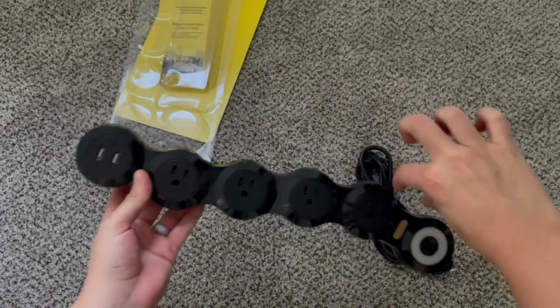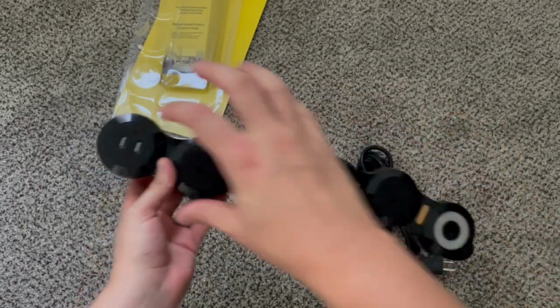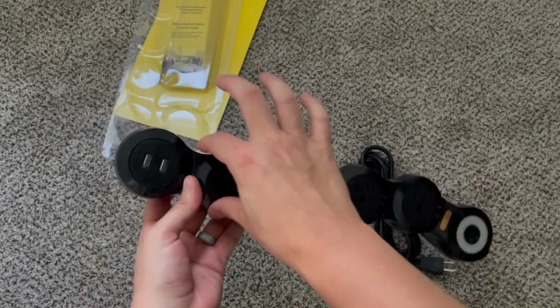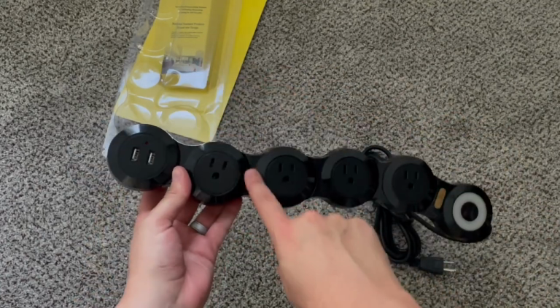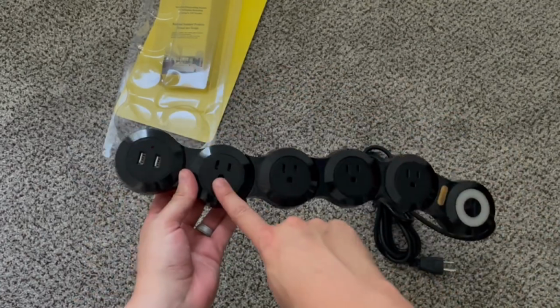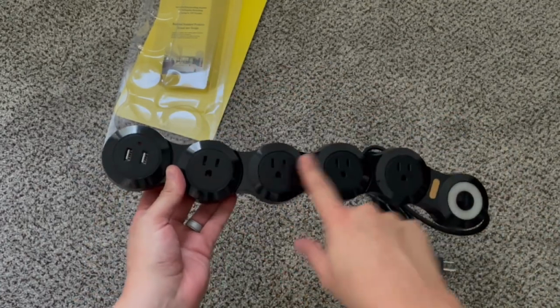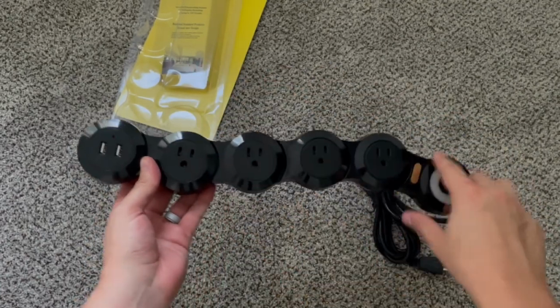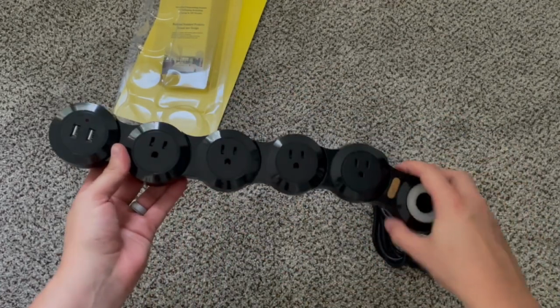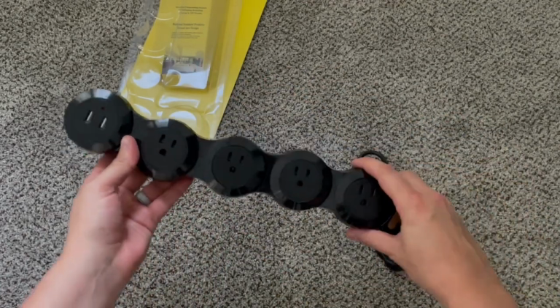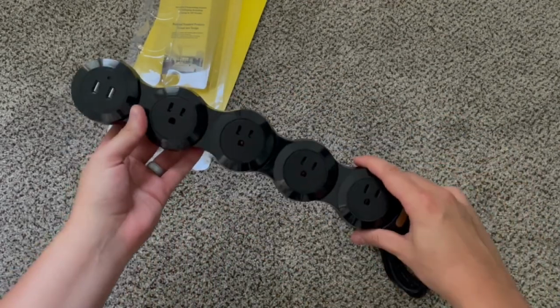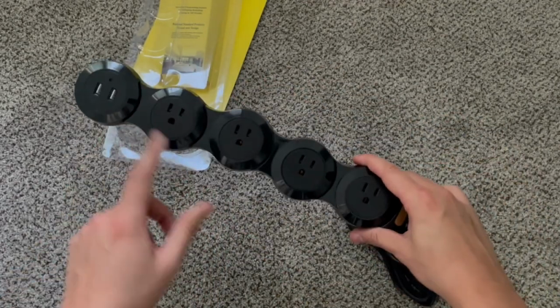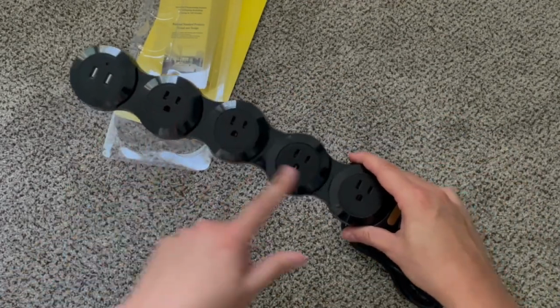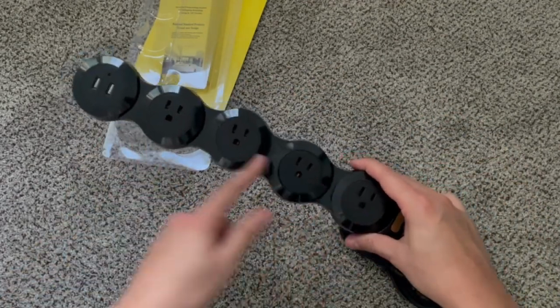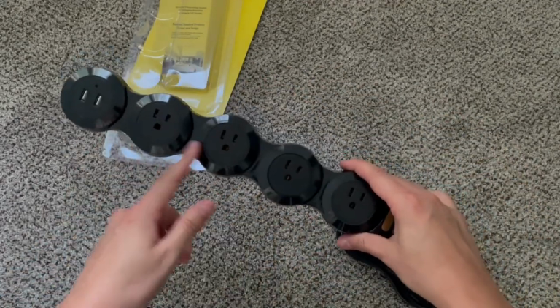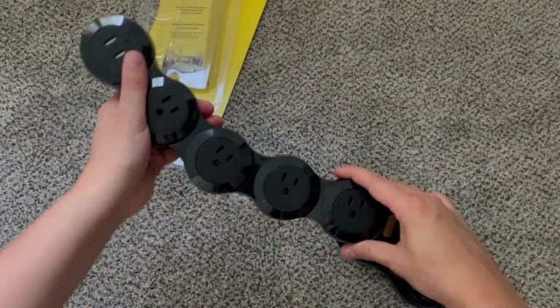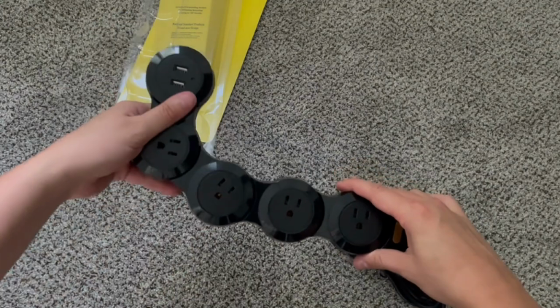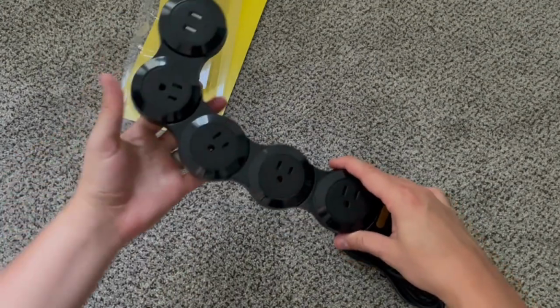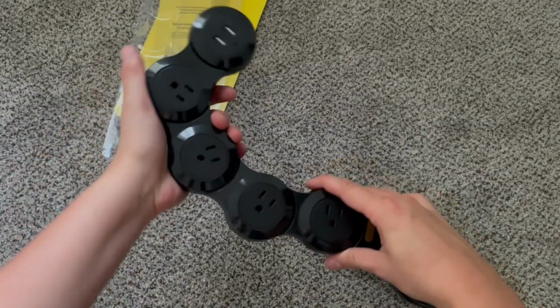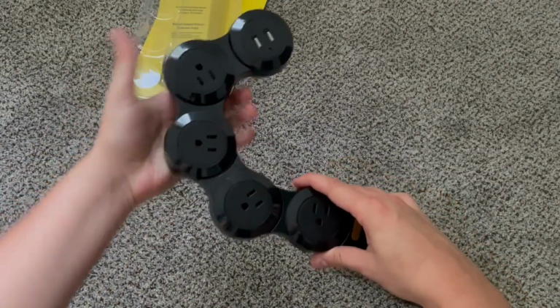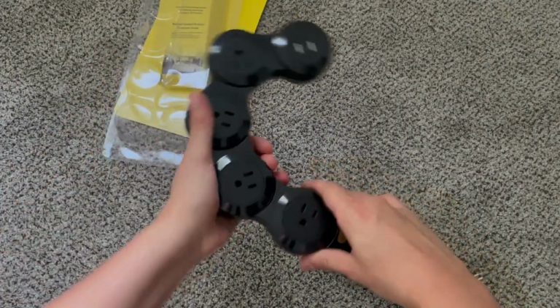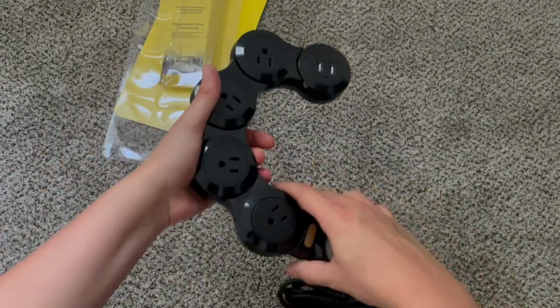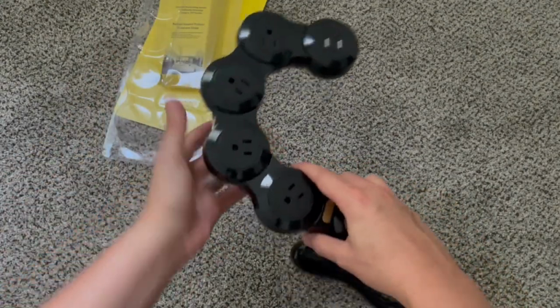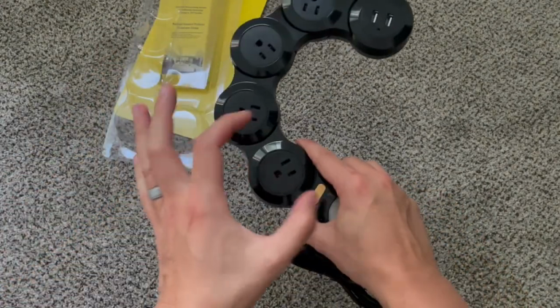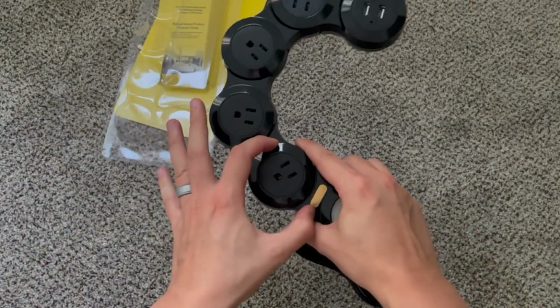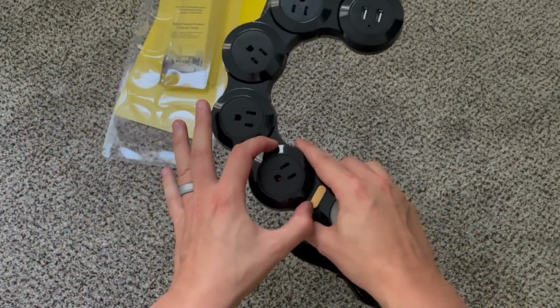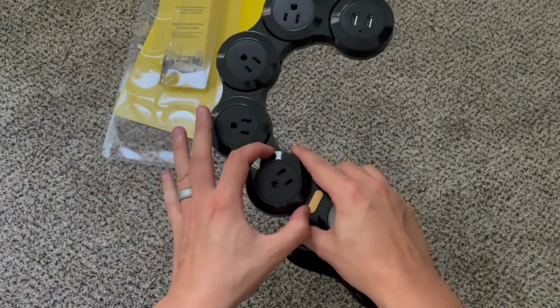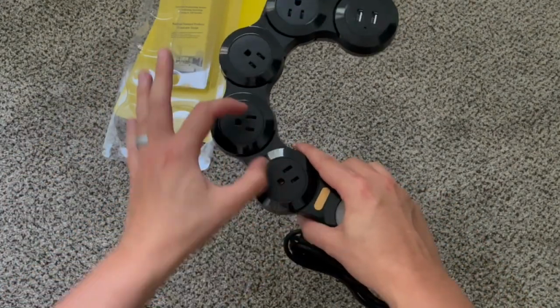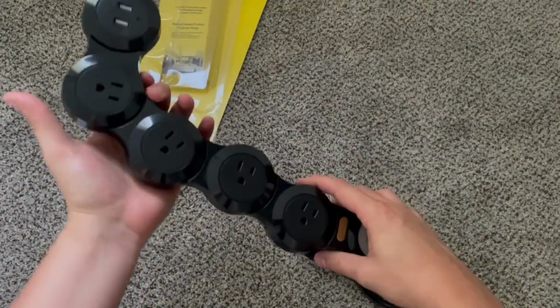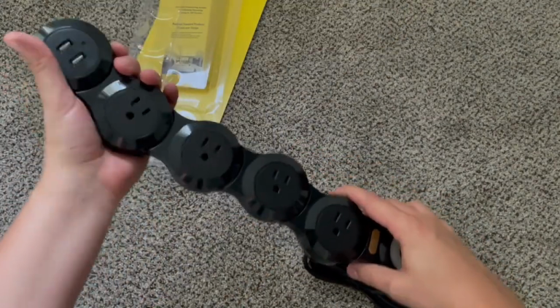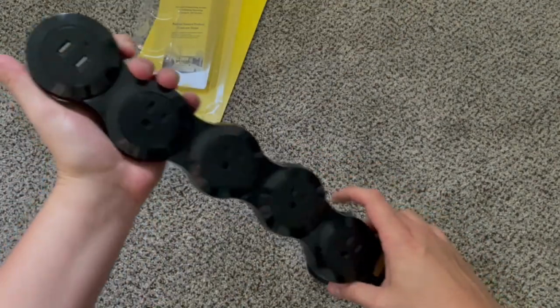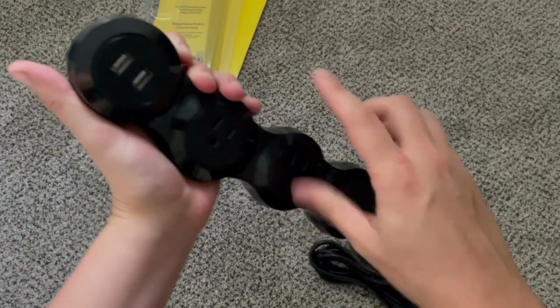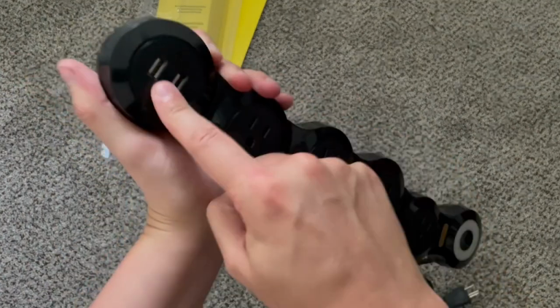When you line them up on an extension strip where all the plugs are right next to each other, sometimes some of them don't fit. This adequately gives space for even massive charging bricks to all have plenty of room.